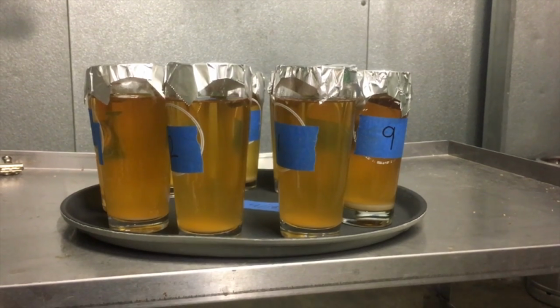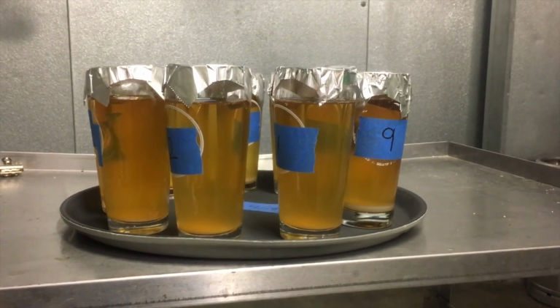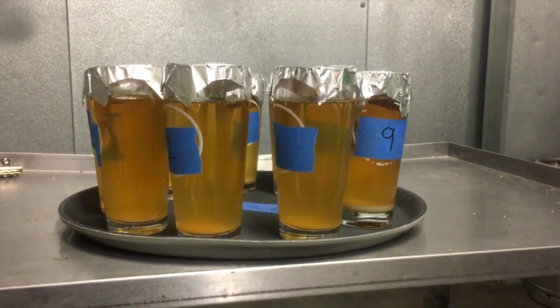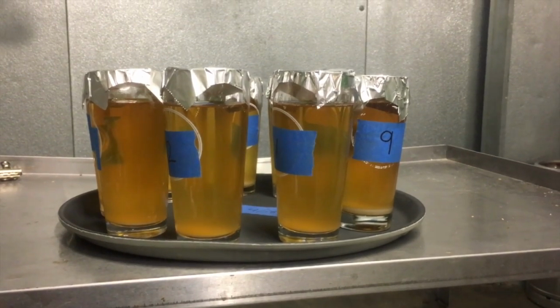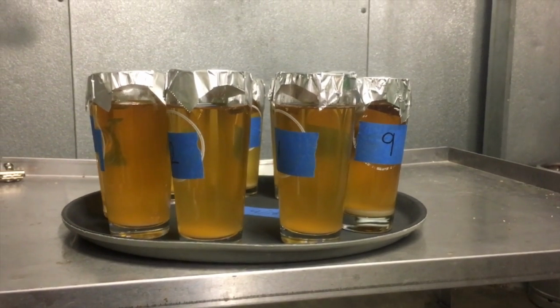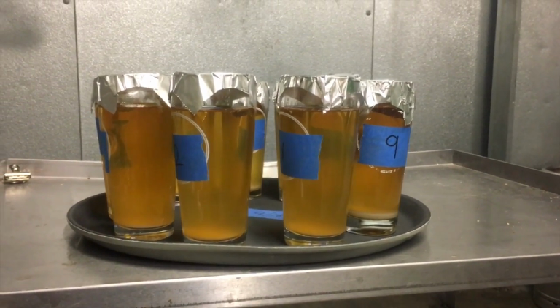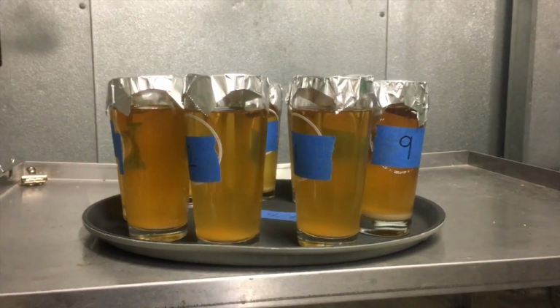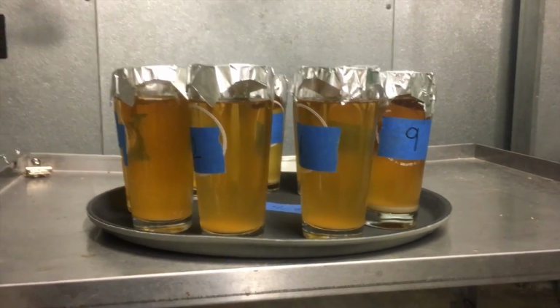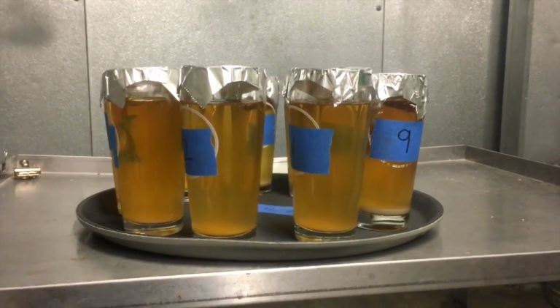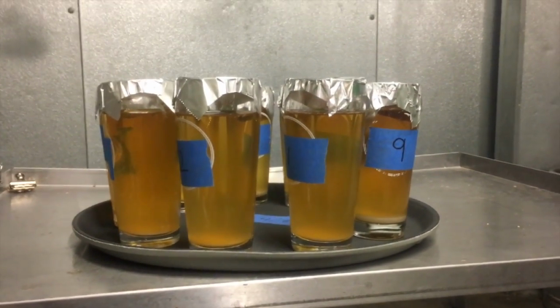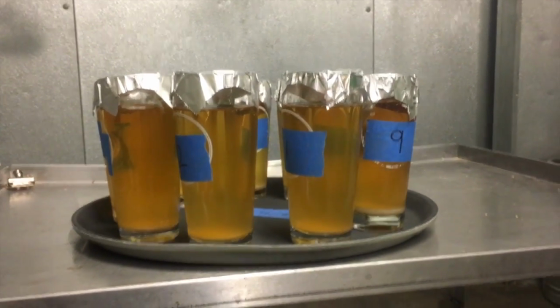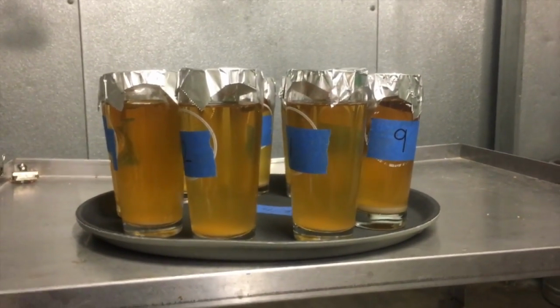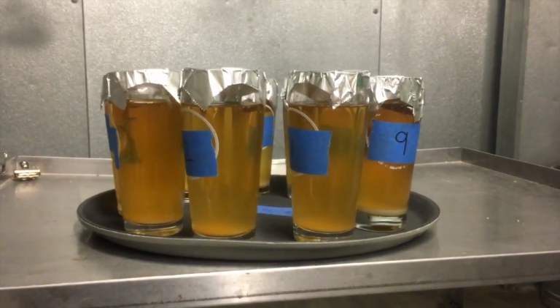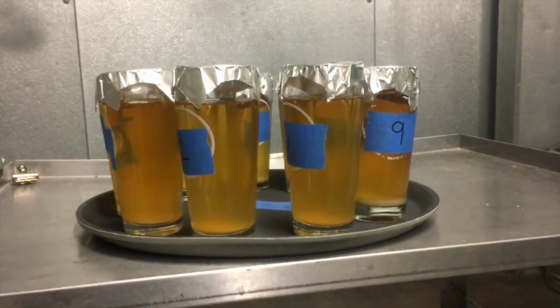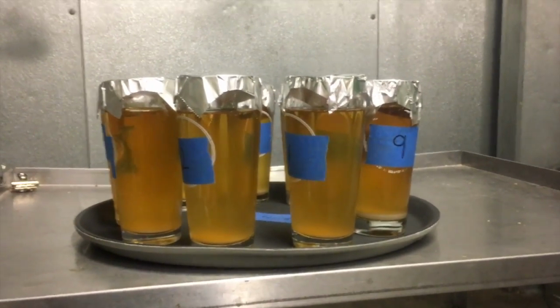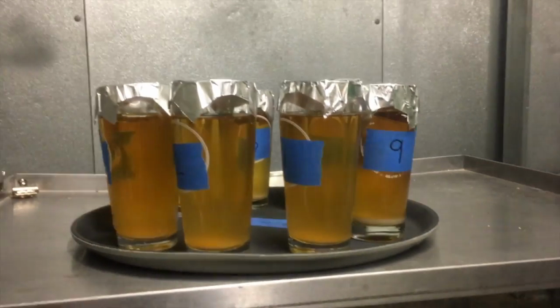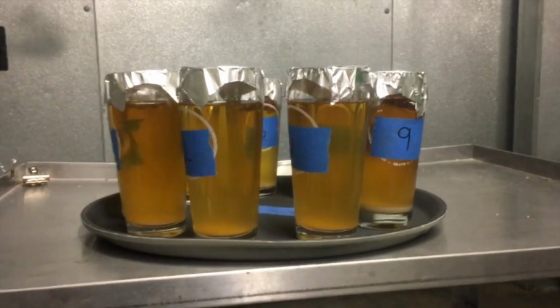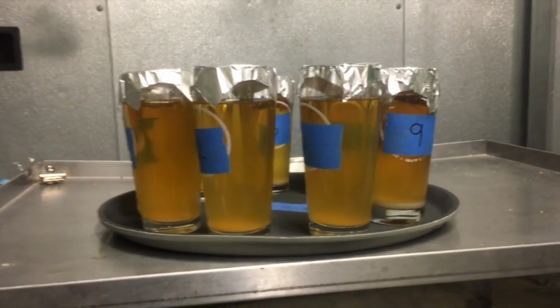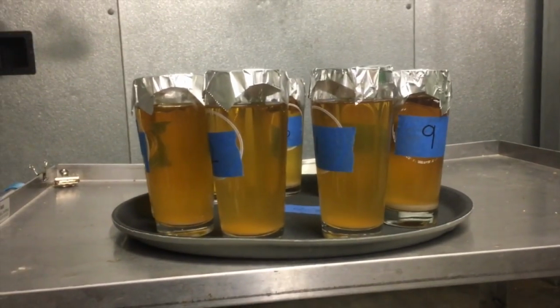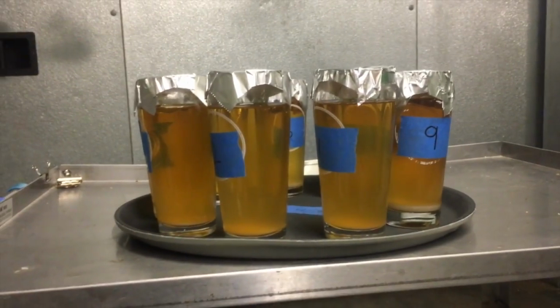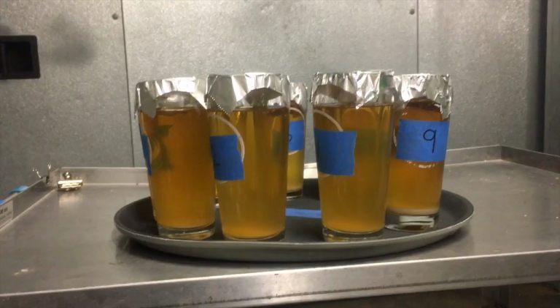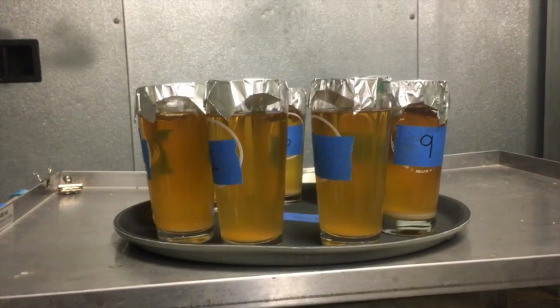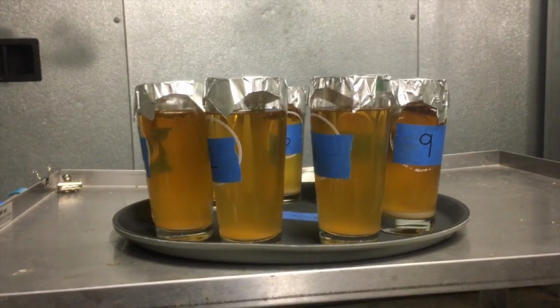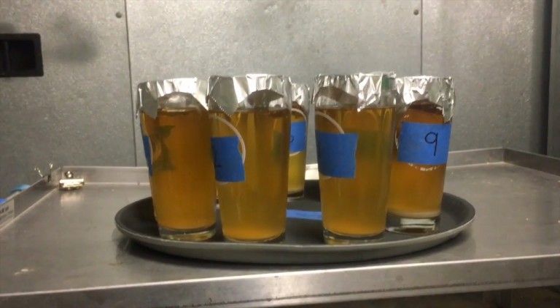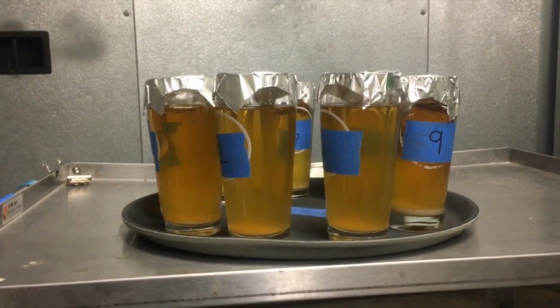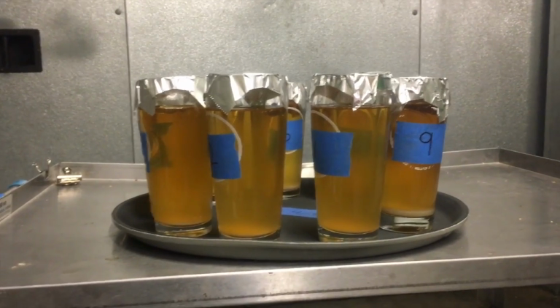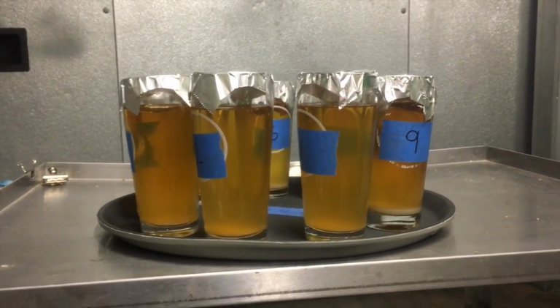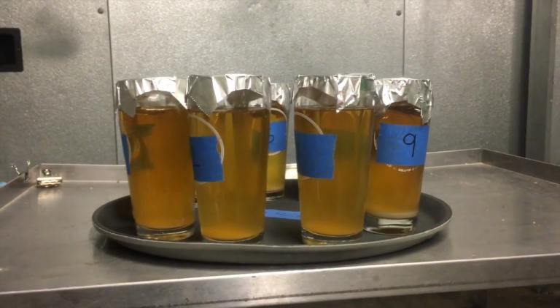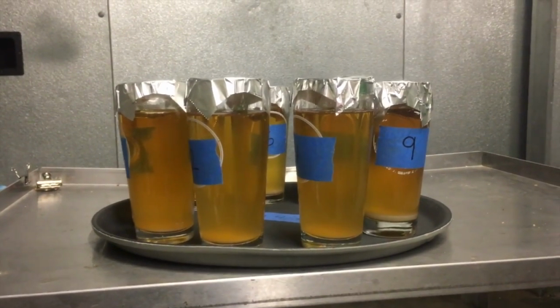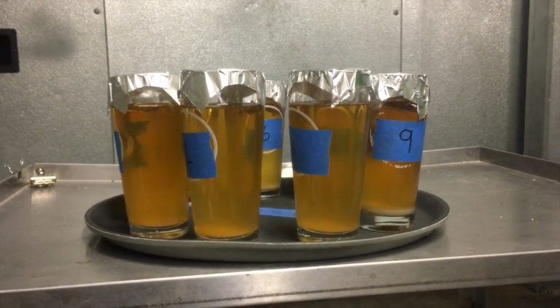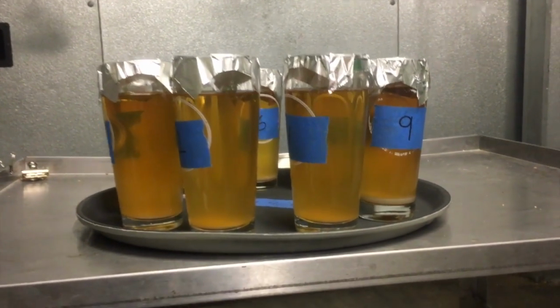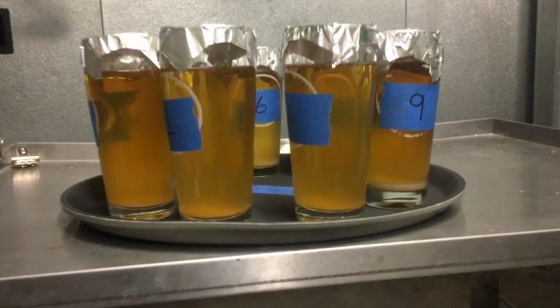Here we have our BioFineClear Optimization Test. It's been approximately 24 hours, so let's analyze the results.